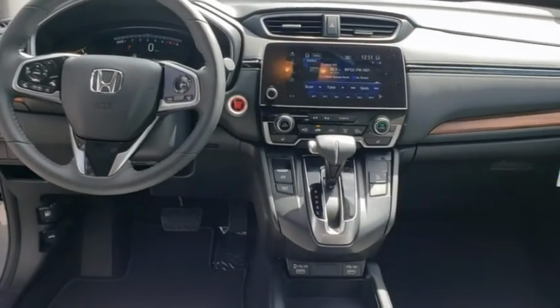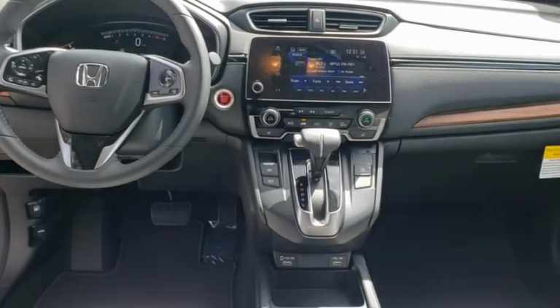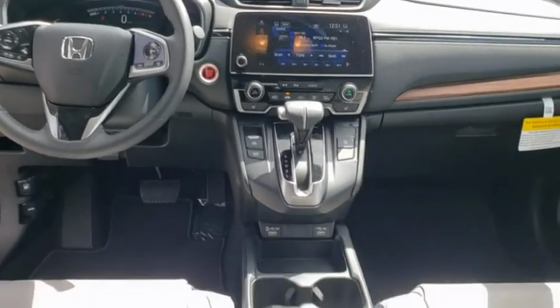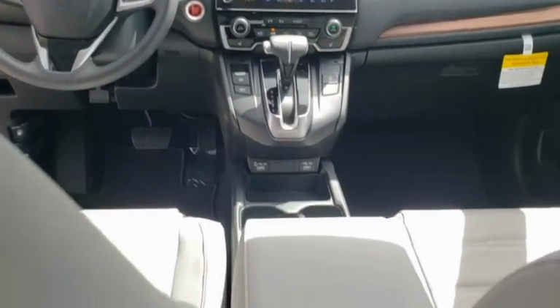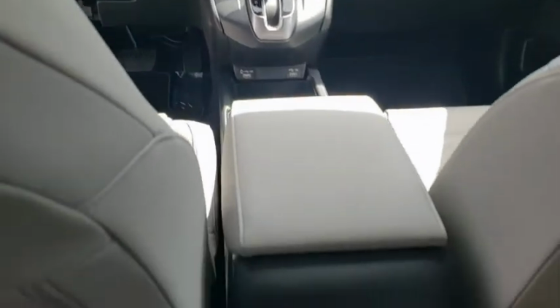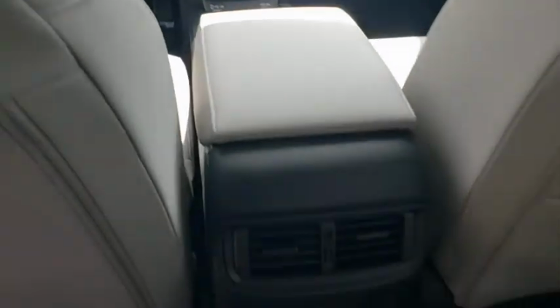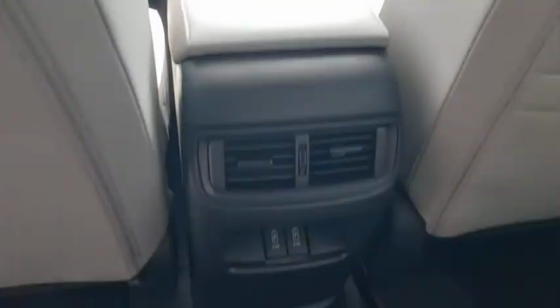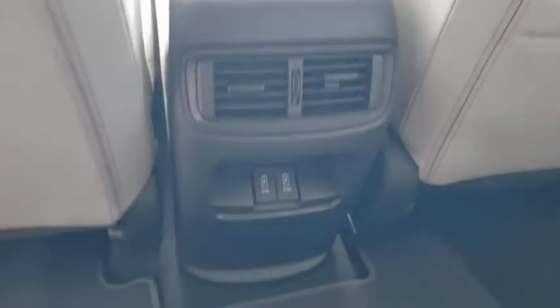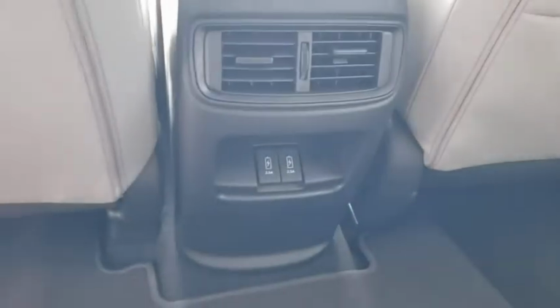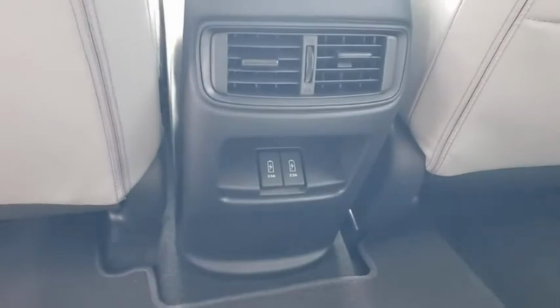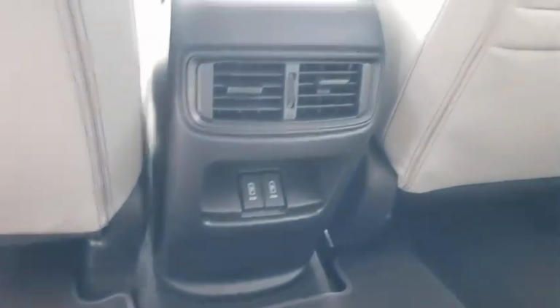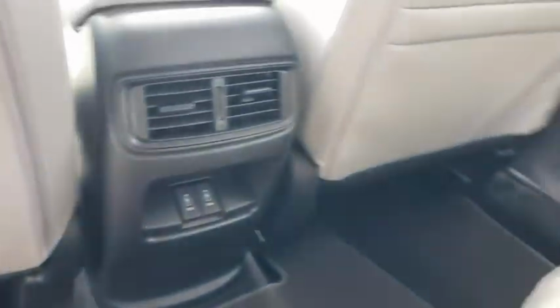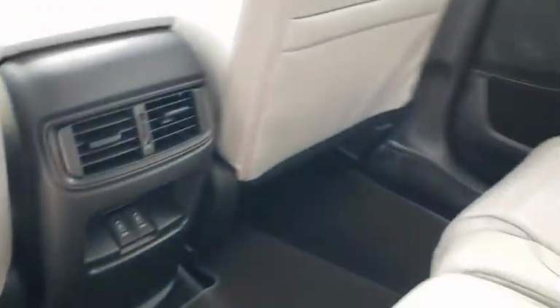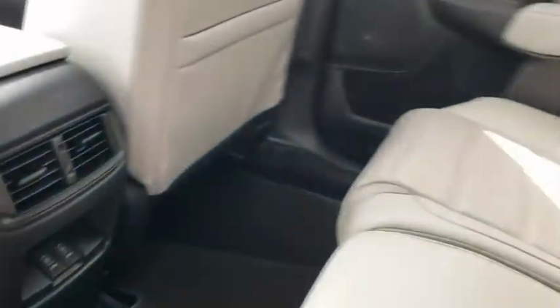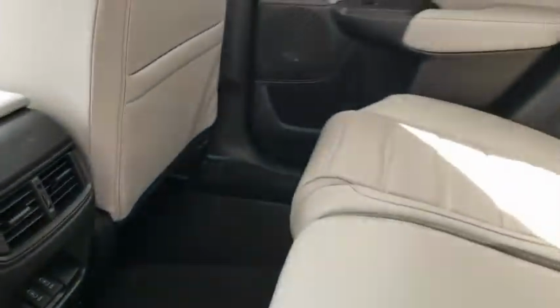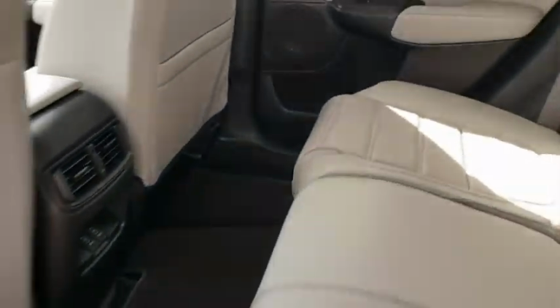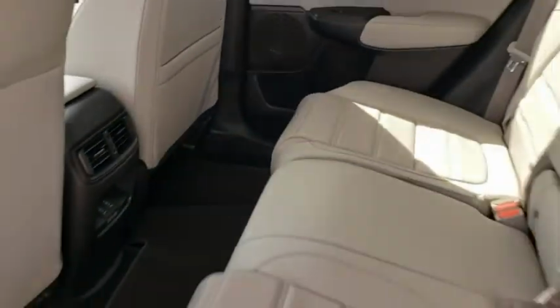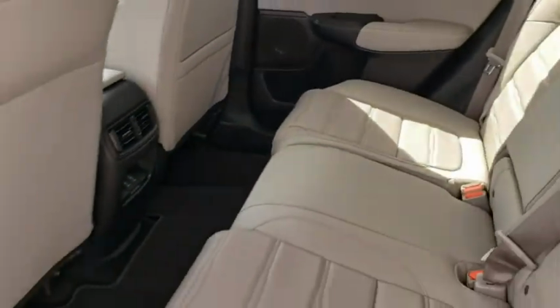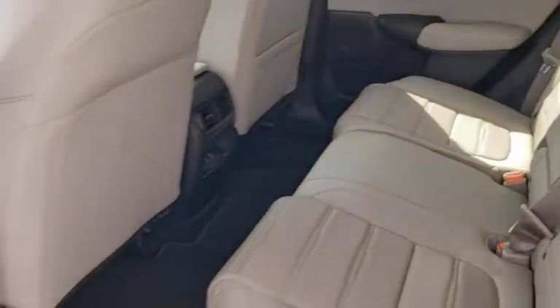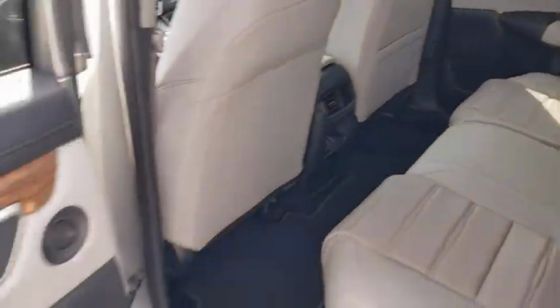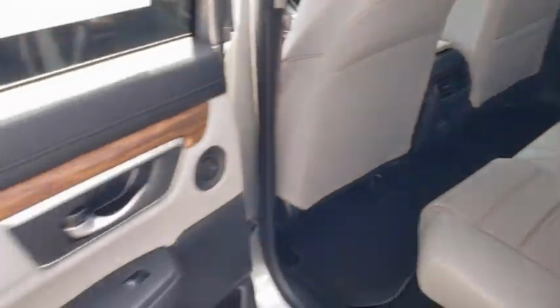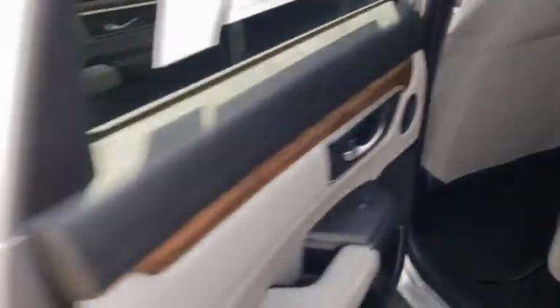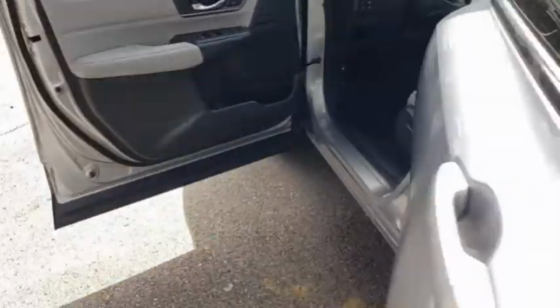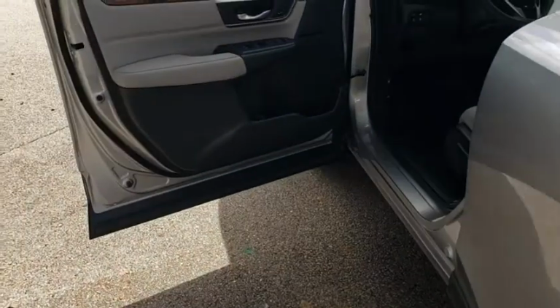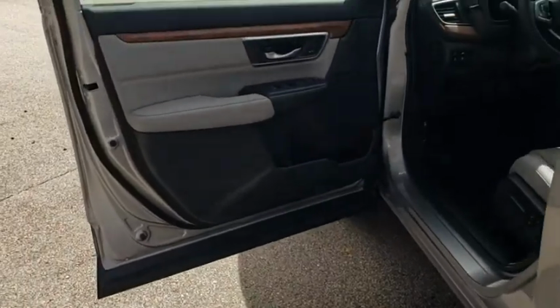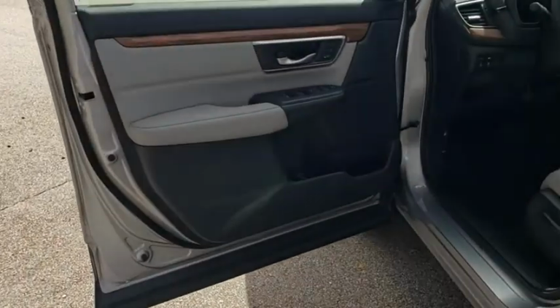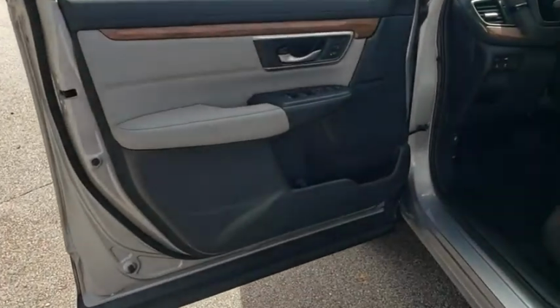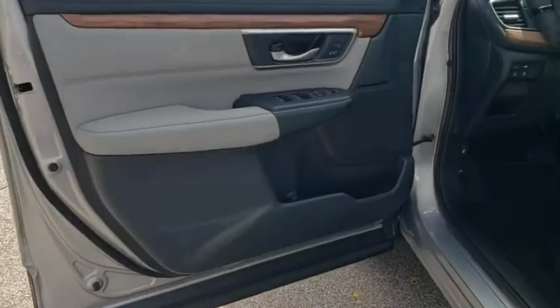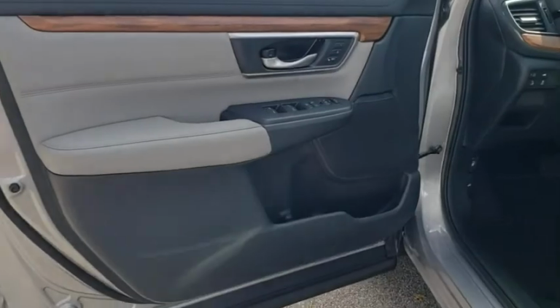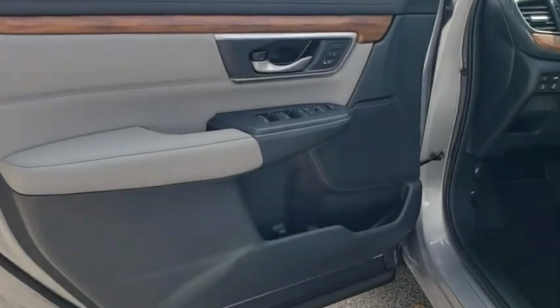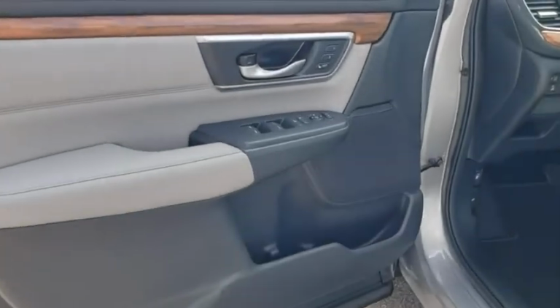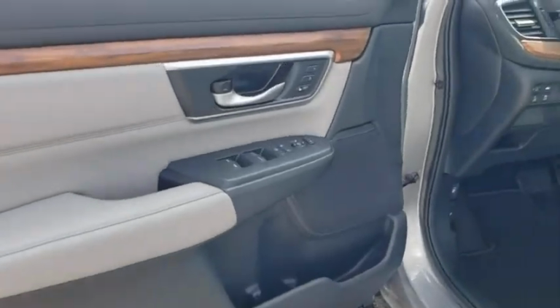Bluetooth, adjustable steering wheel, power steering, keyless start, four-wheel disc brakes, floor mats, auto dimming rear view mirror, and cruise control.